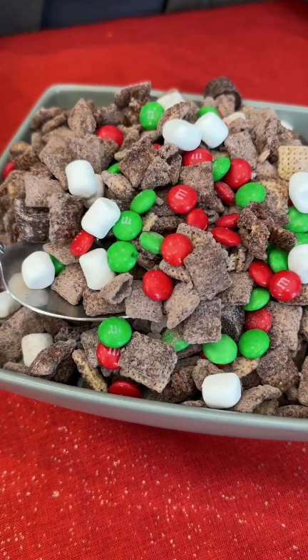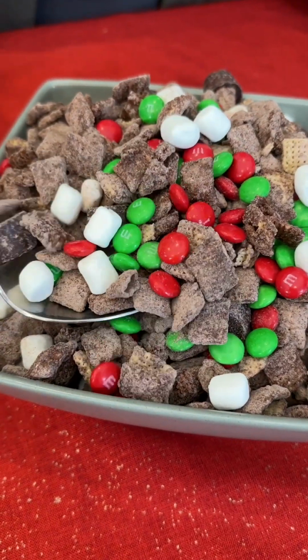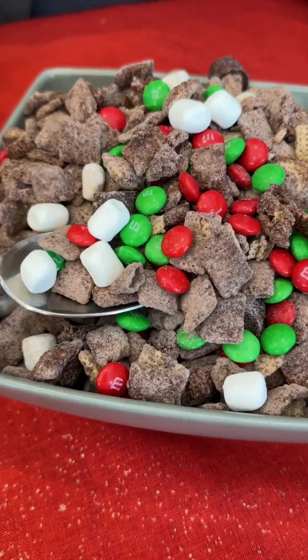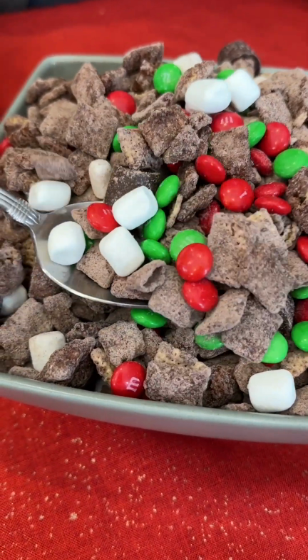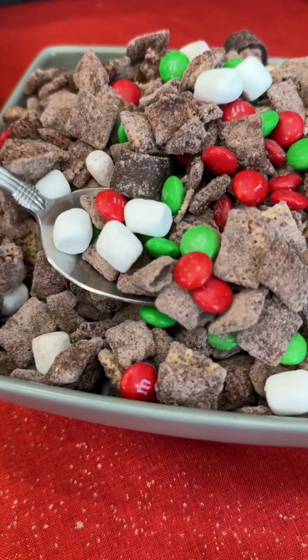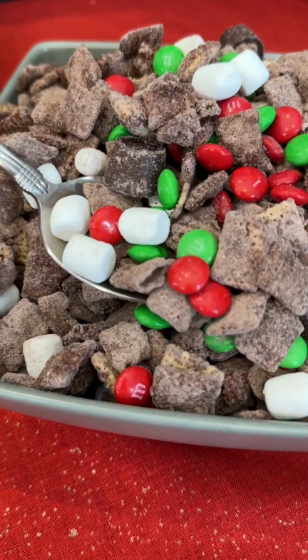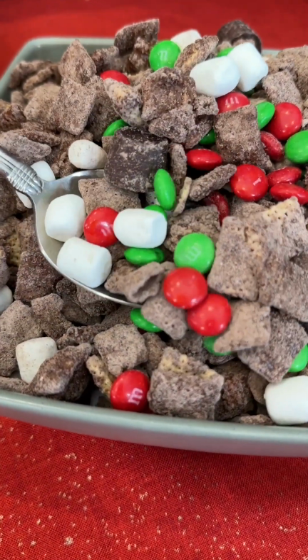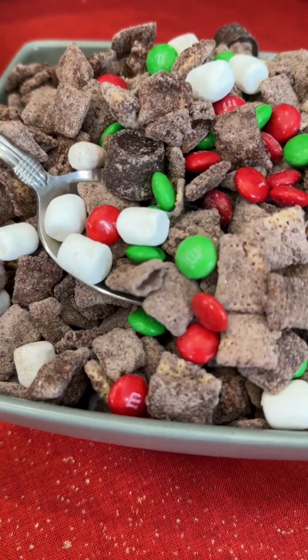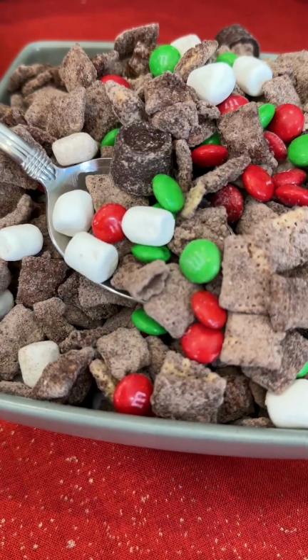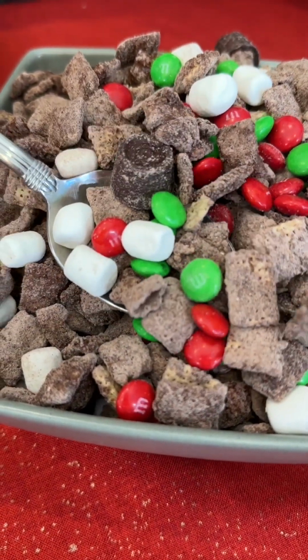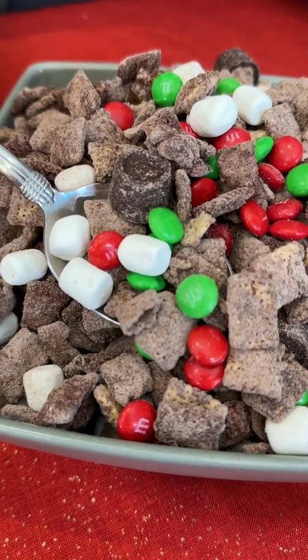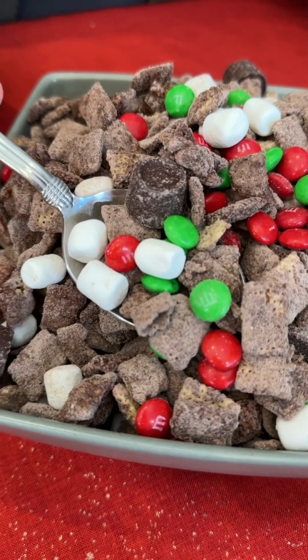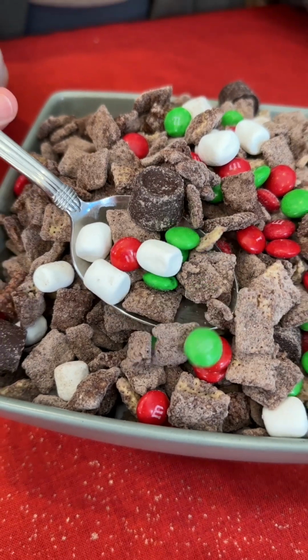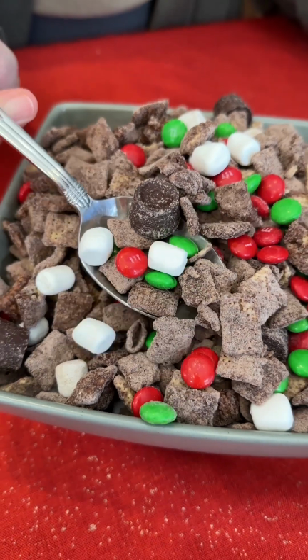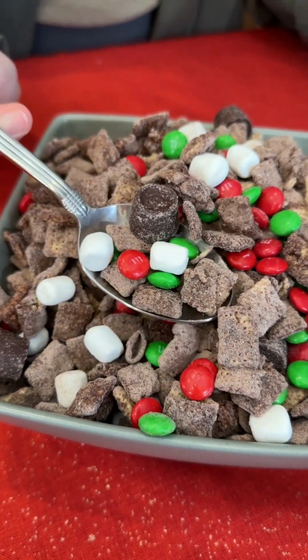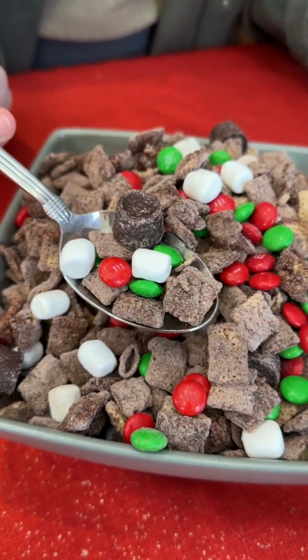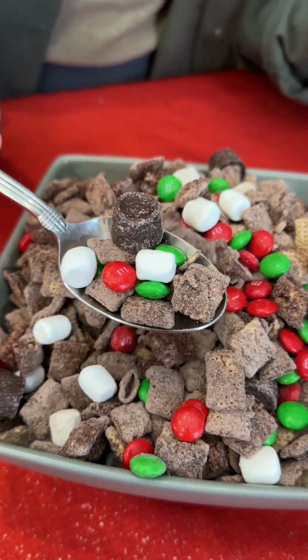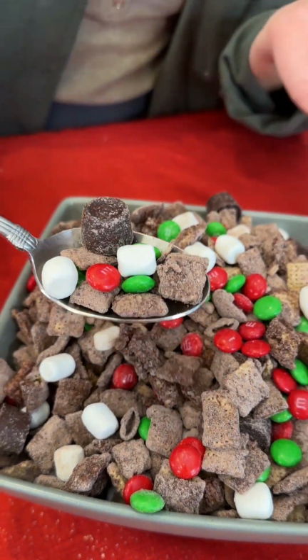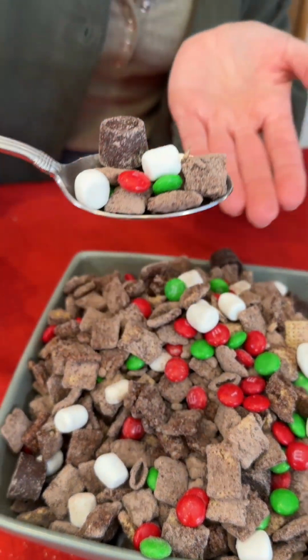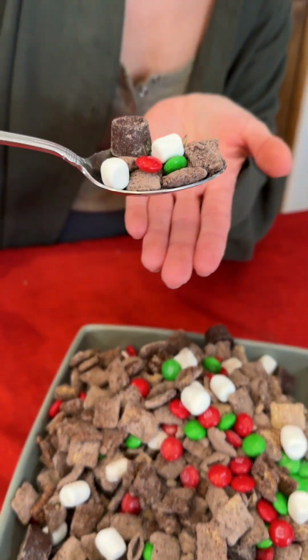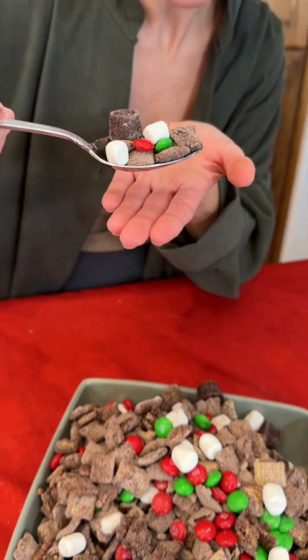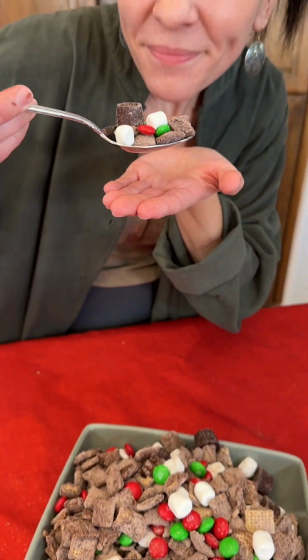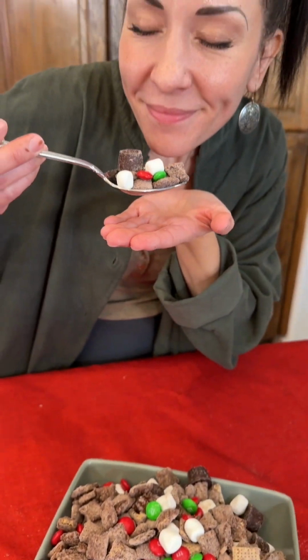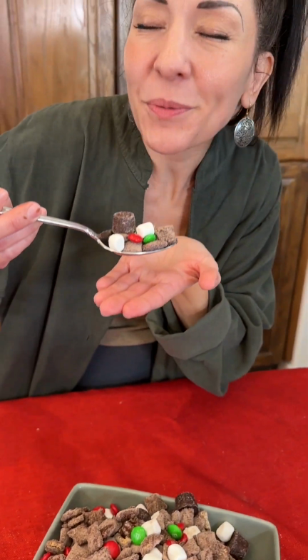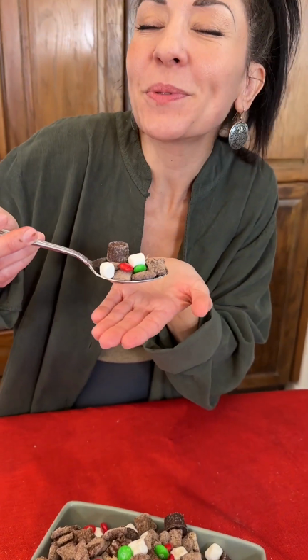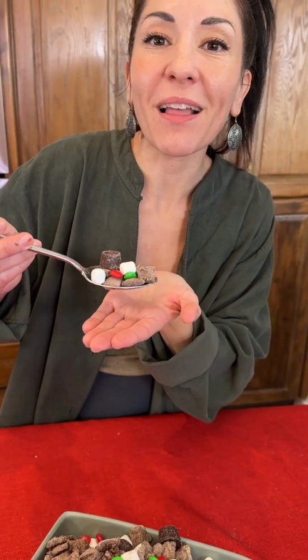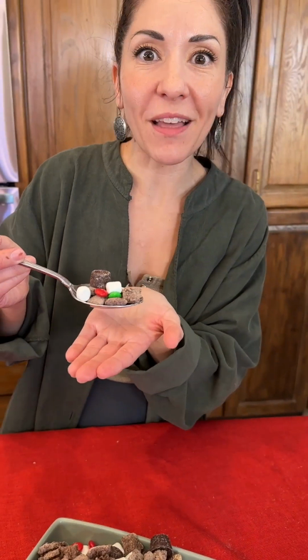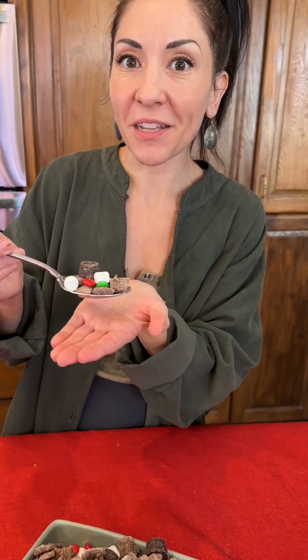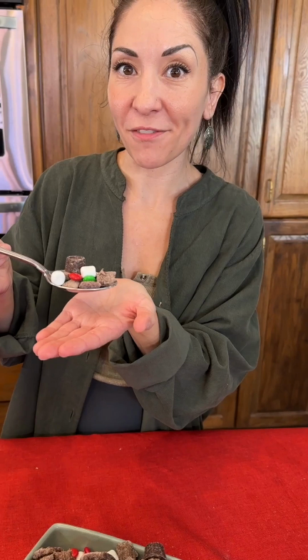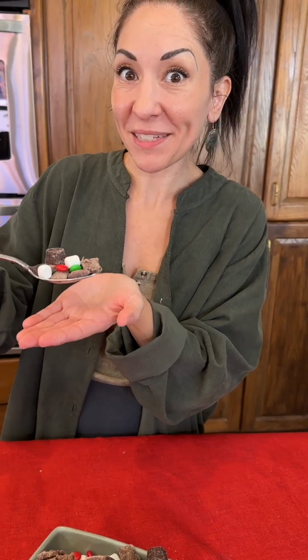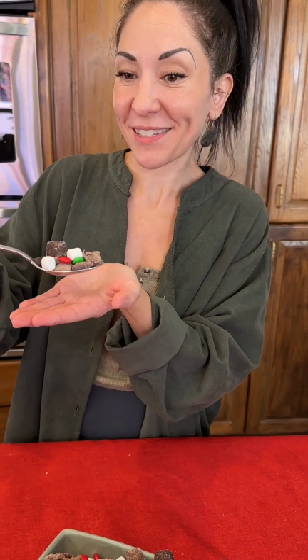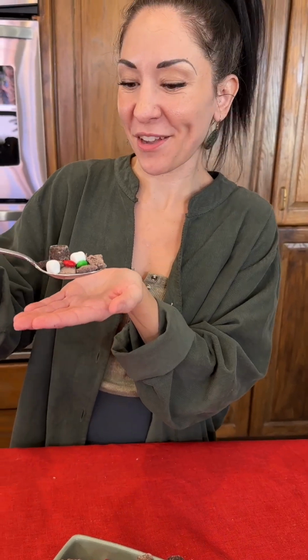Oh, I want one of those Rolos — oh yeah, yummy! I love that little hint of mint, so good!